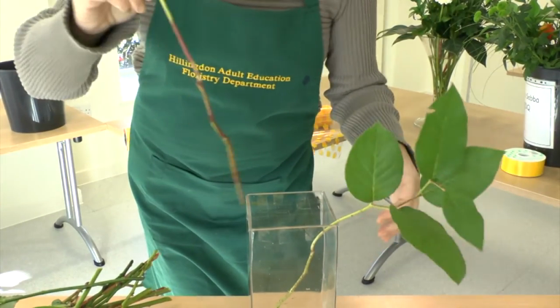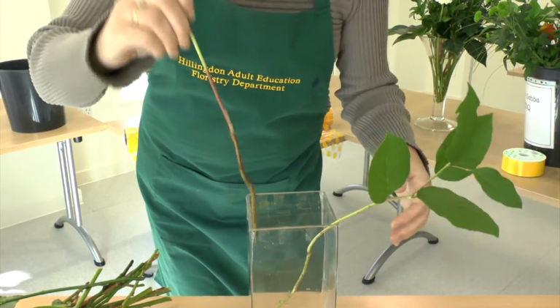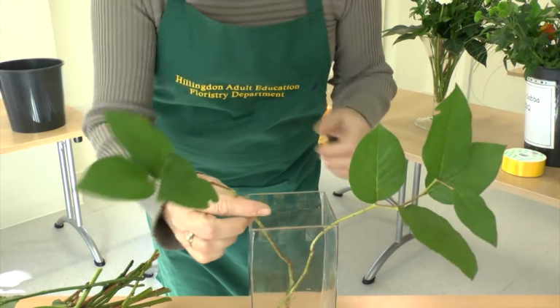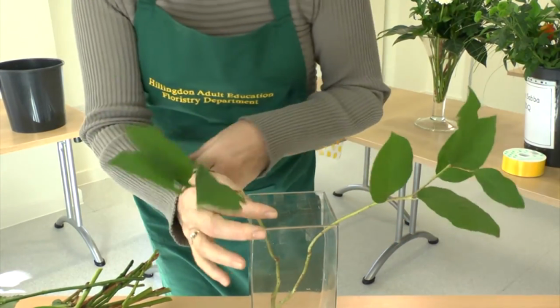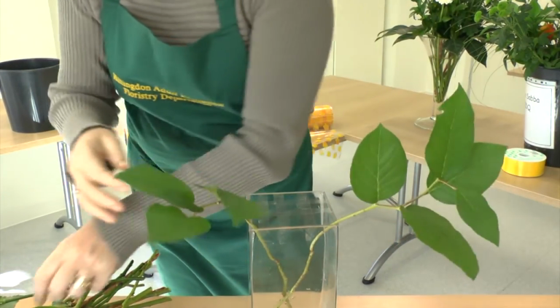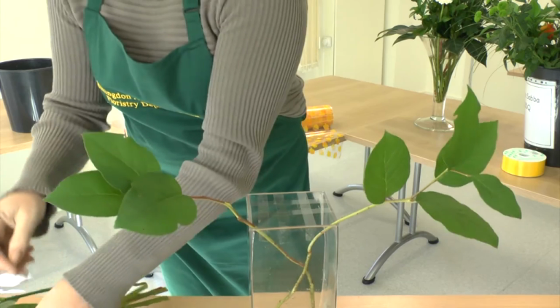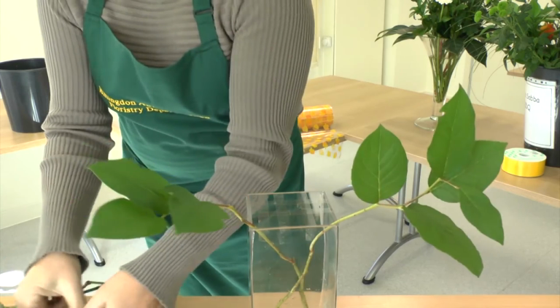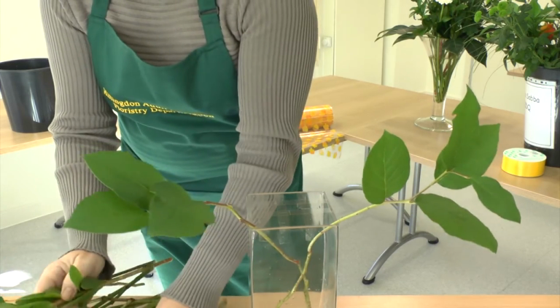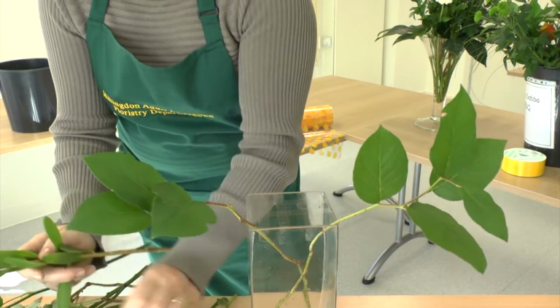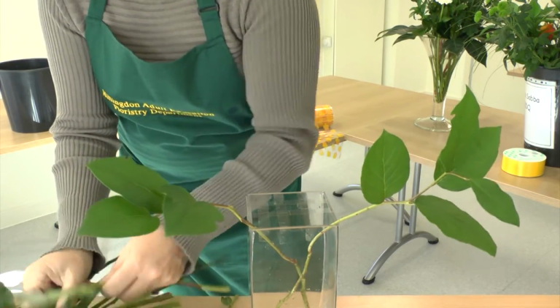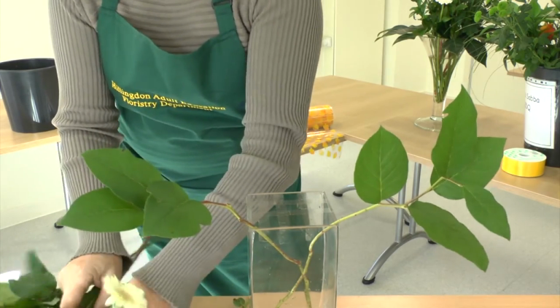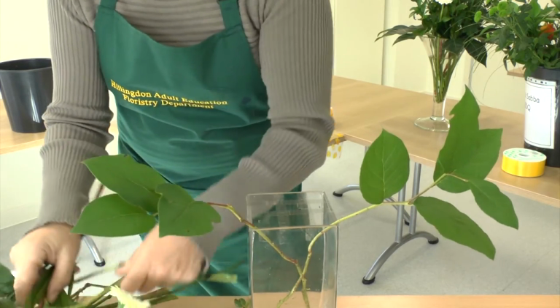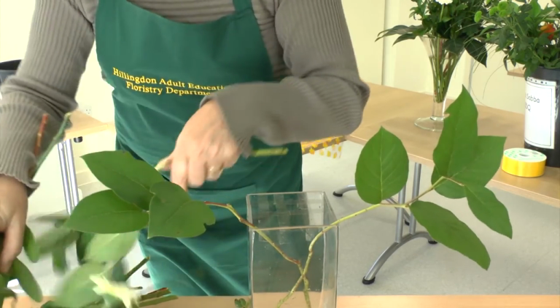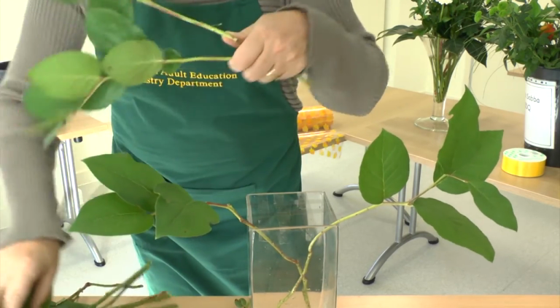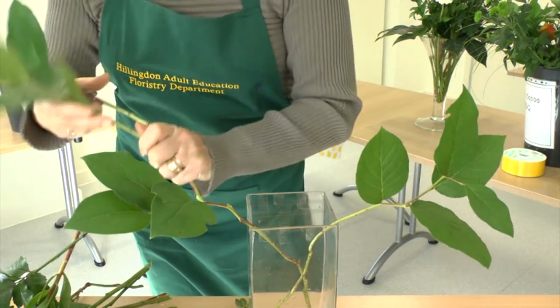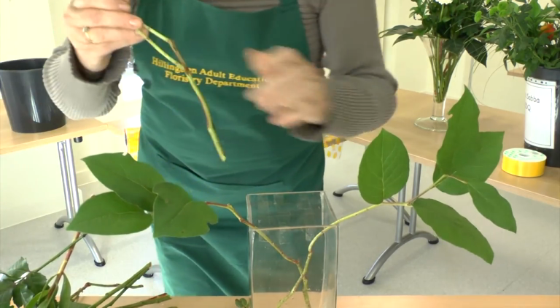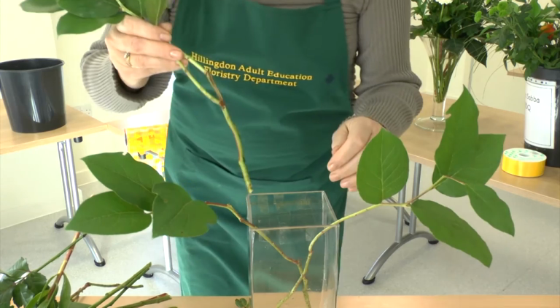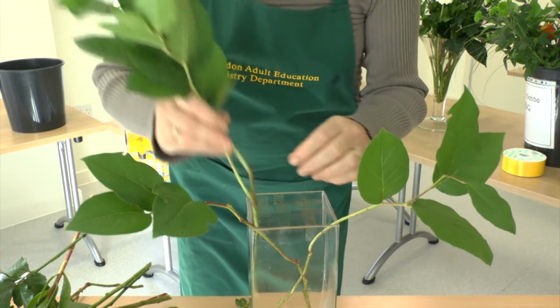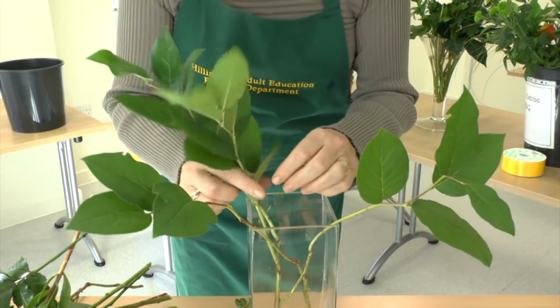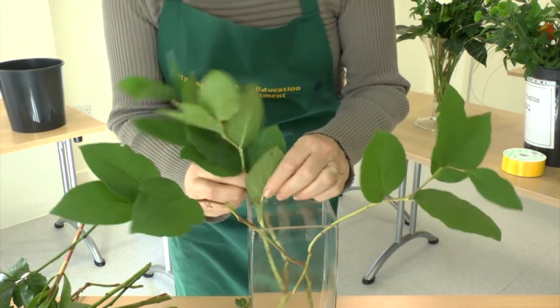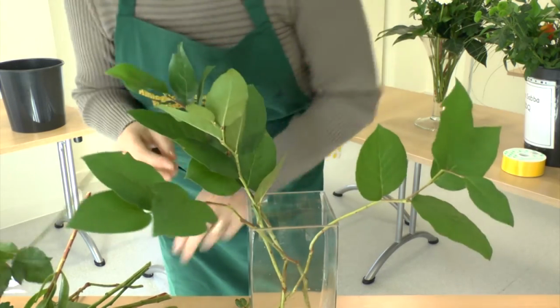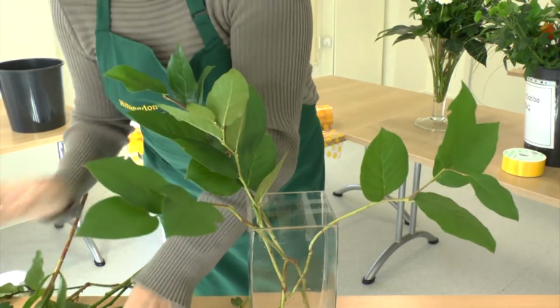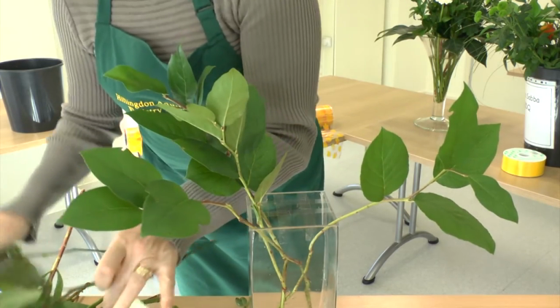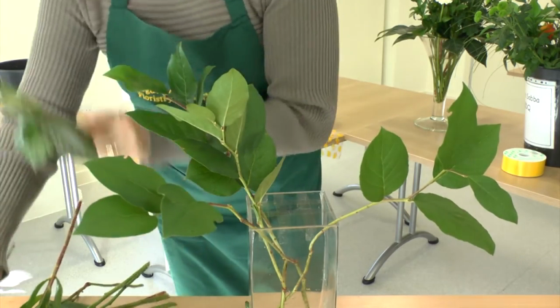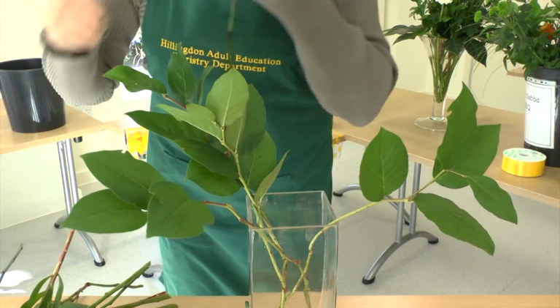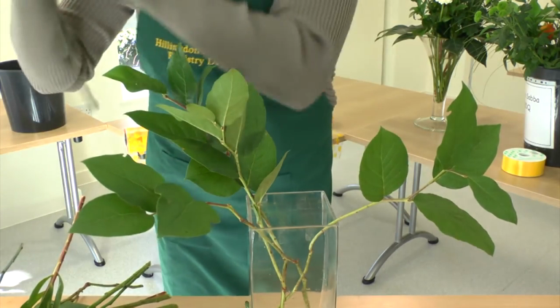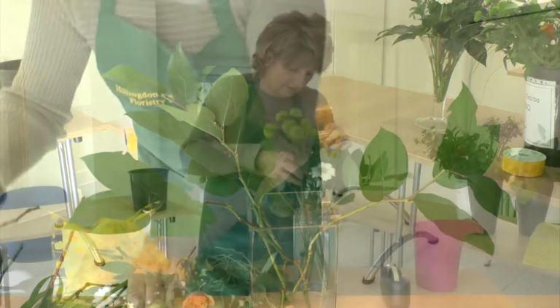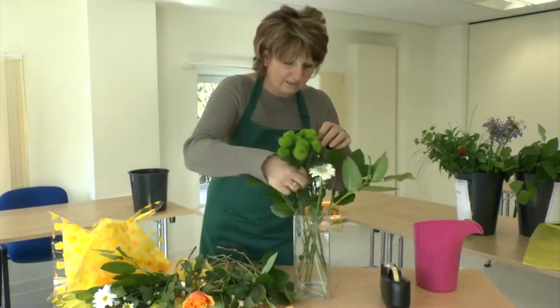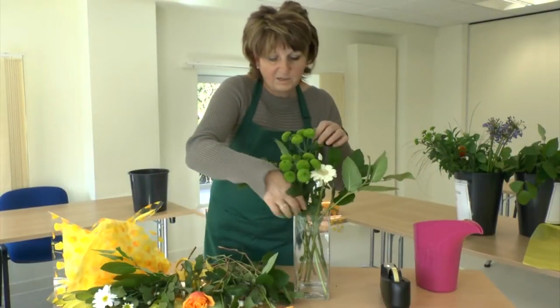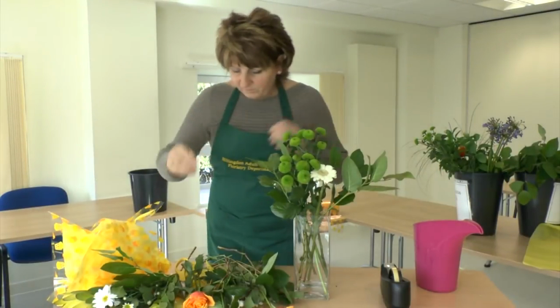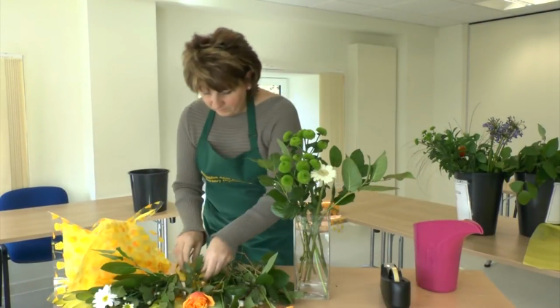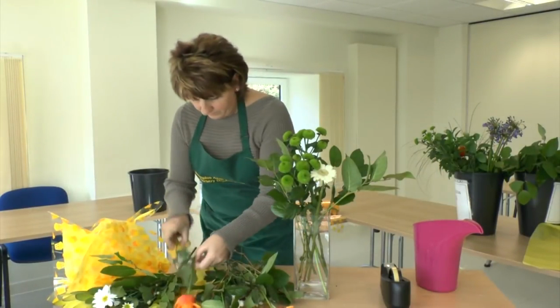We're going to put our foliage around the sides and spread them evenly over the grid.